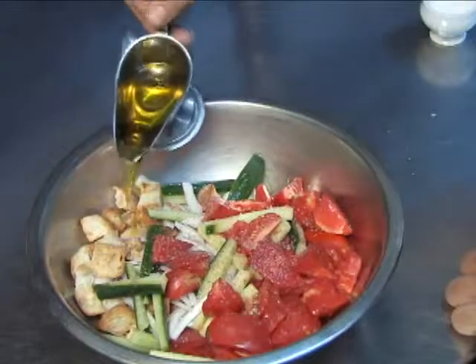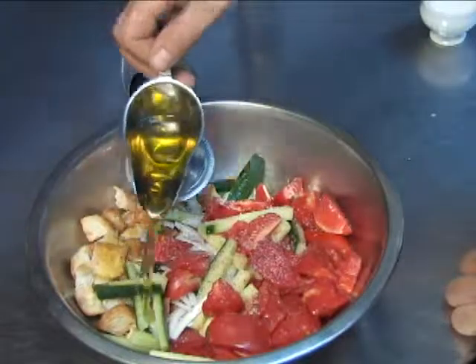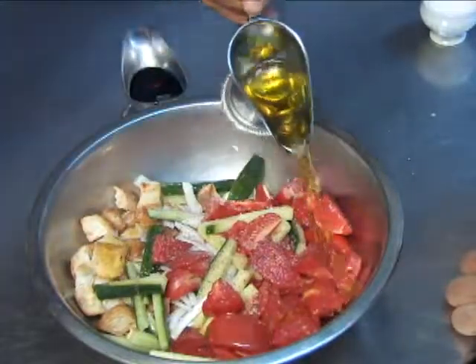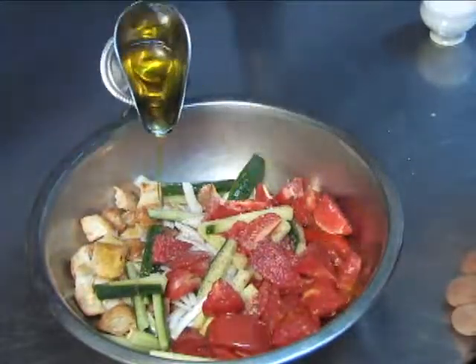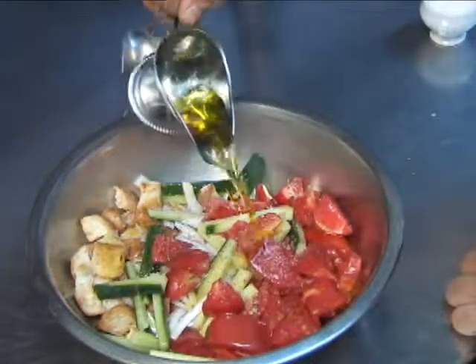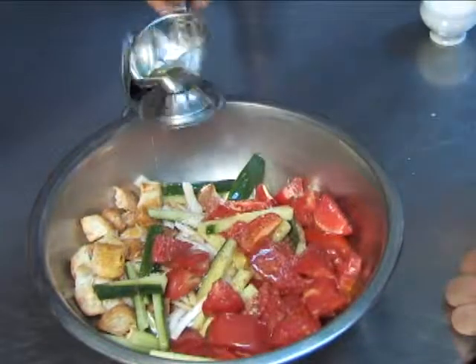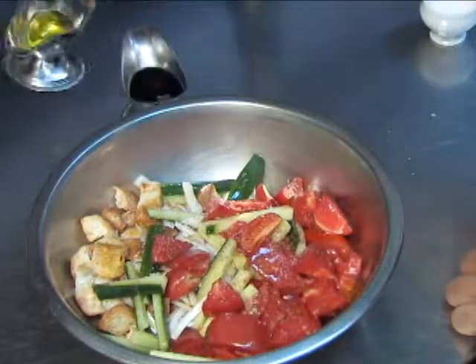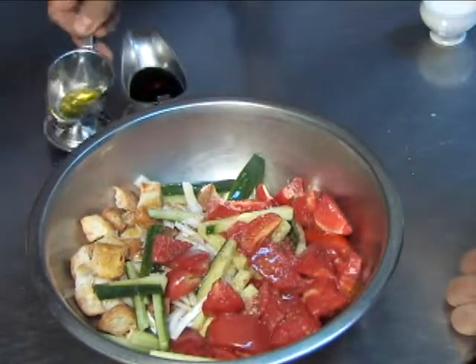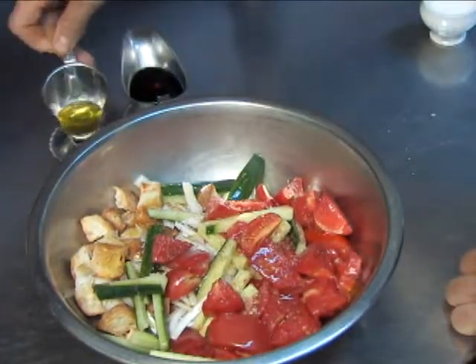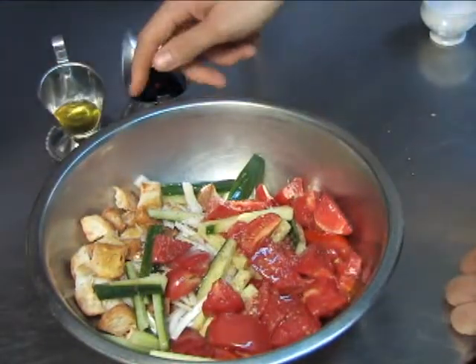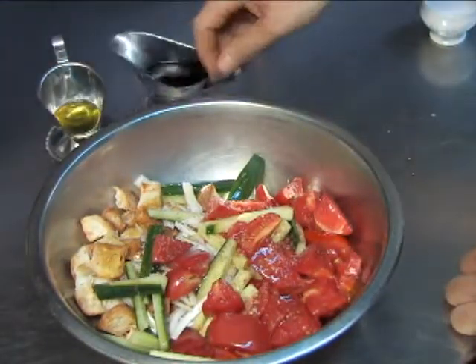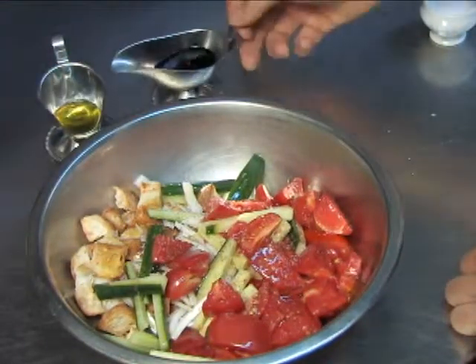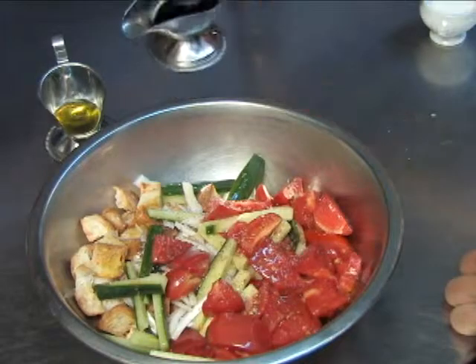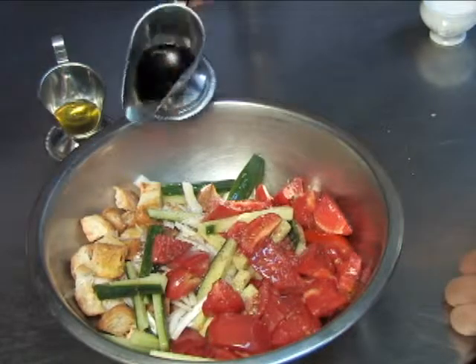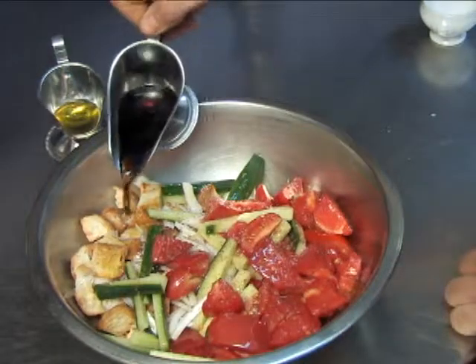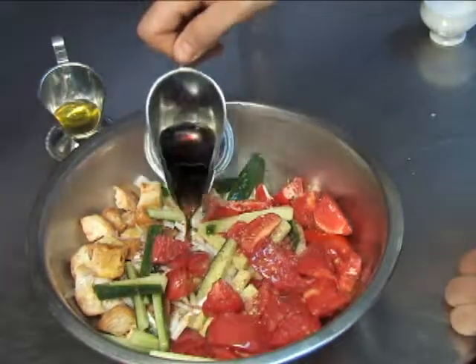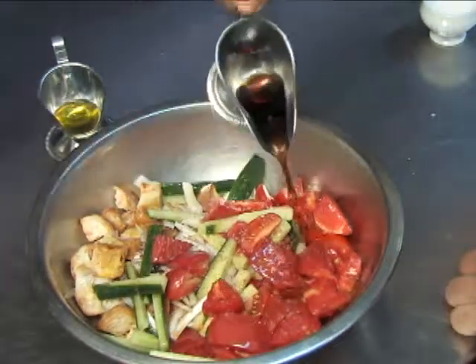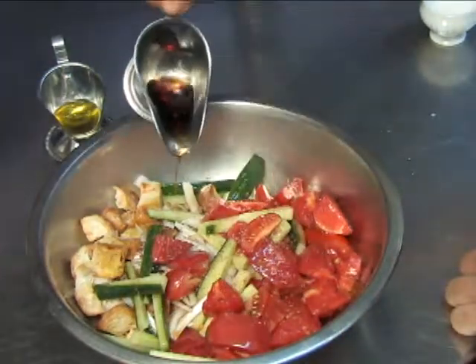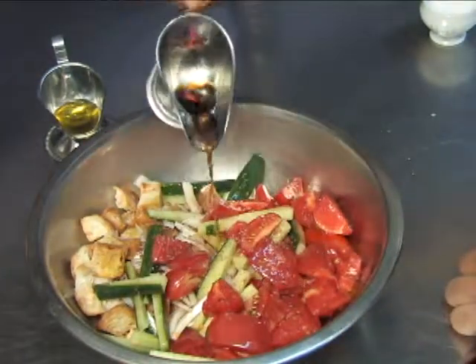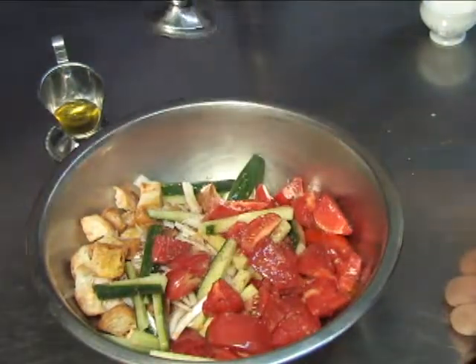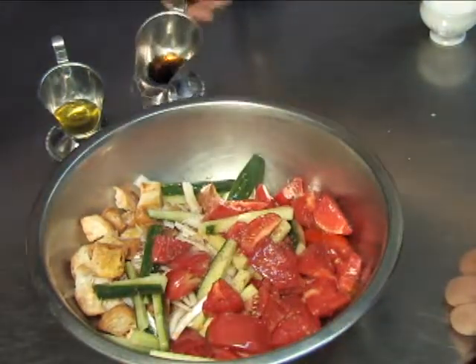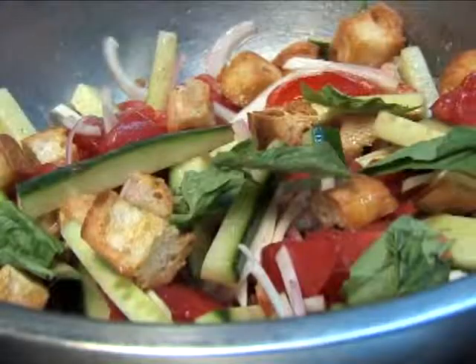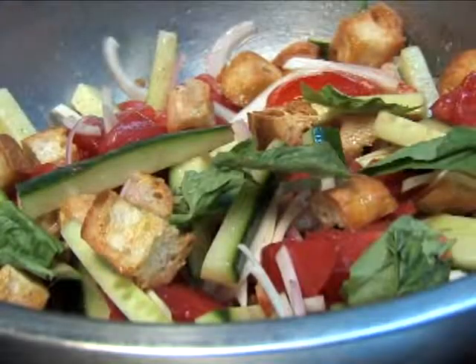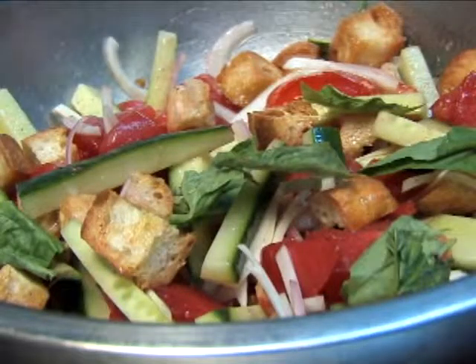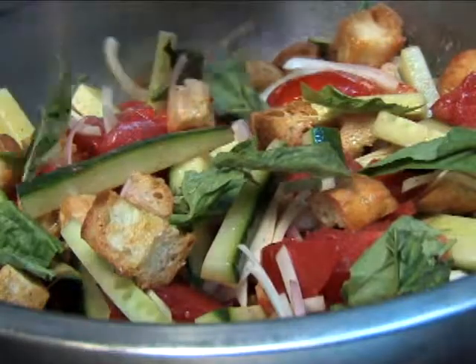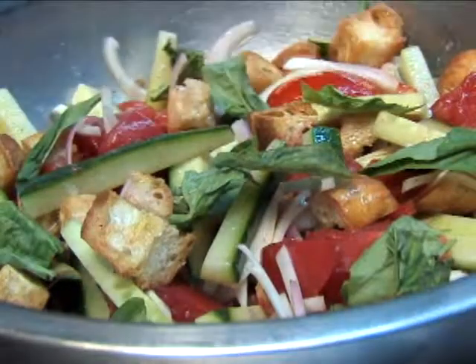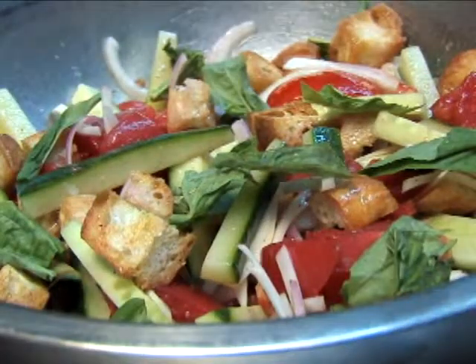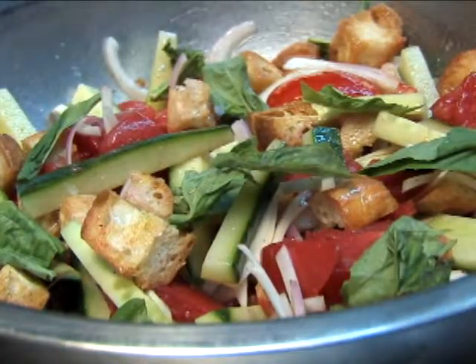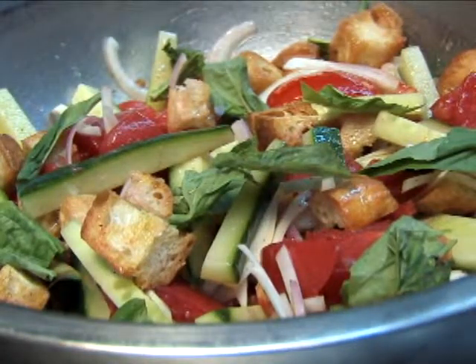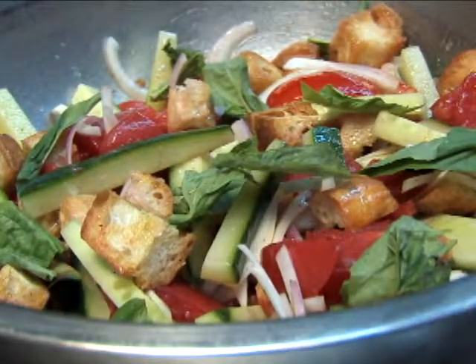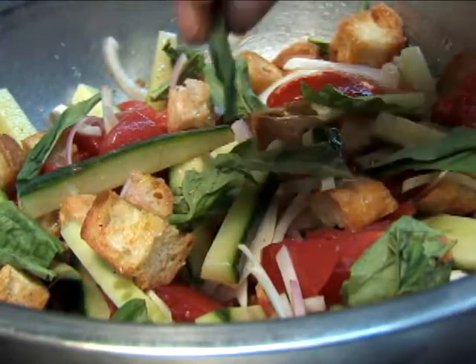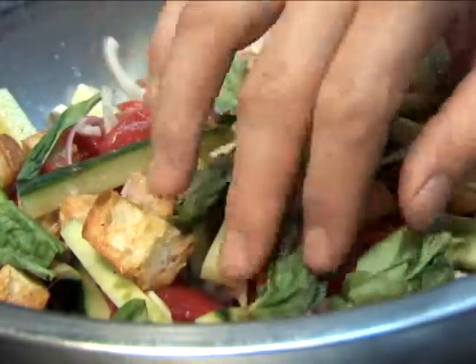The dressing for the salad consists of good olive oil, characteristically peppery, which complements the salad very nicely. The vinegar is a sherry vinegar, seasoned with salt and pepper. Tear in some fresh sweet basil.